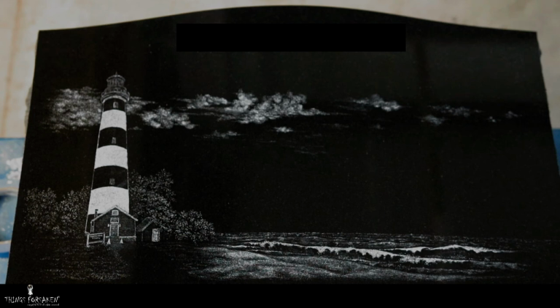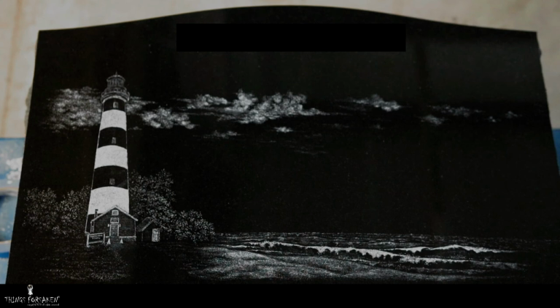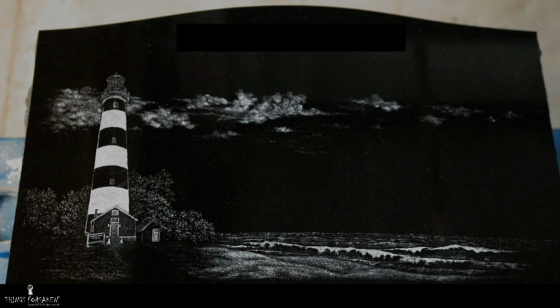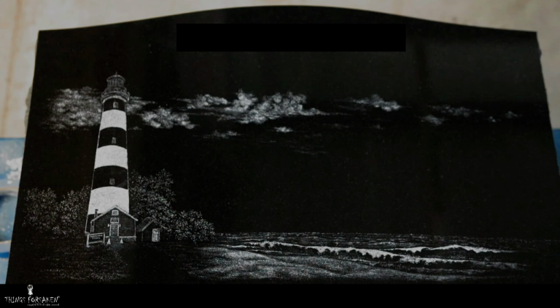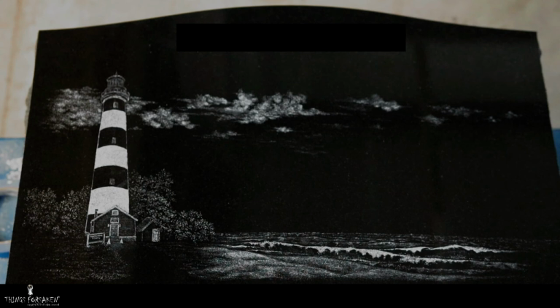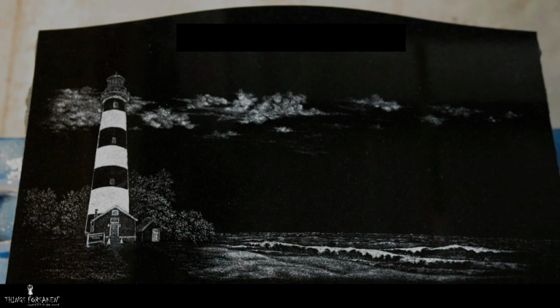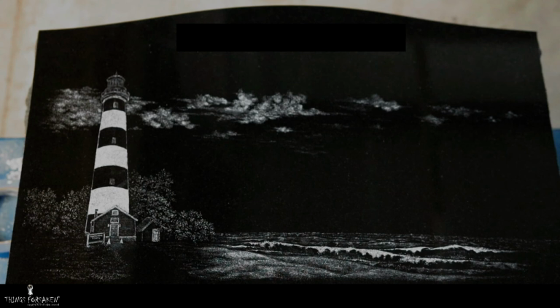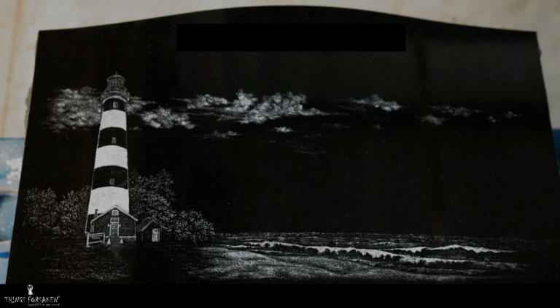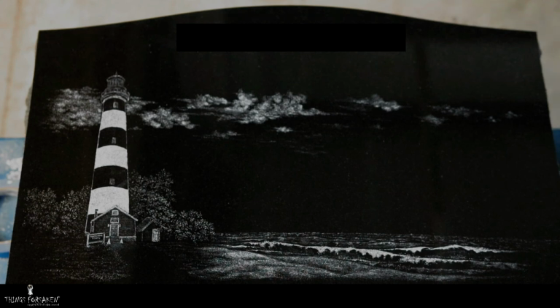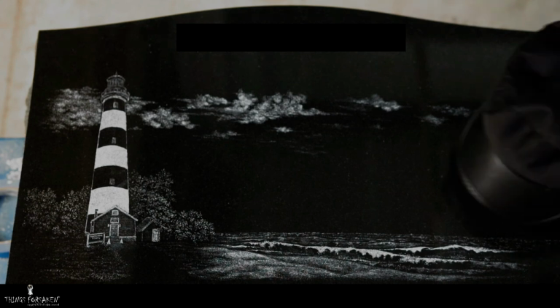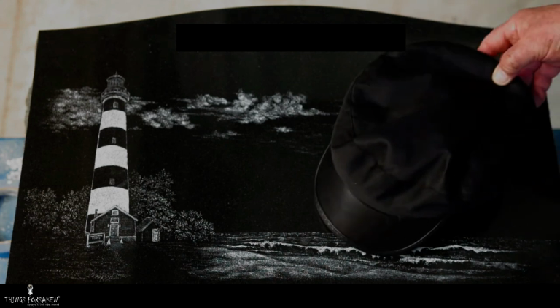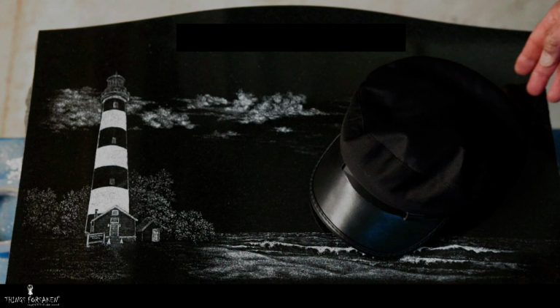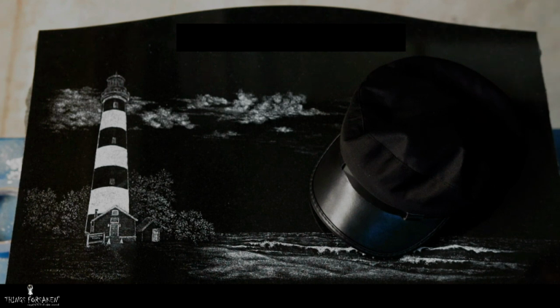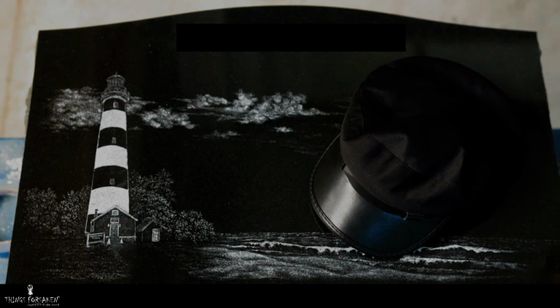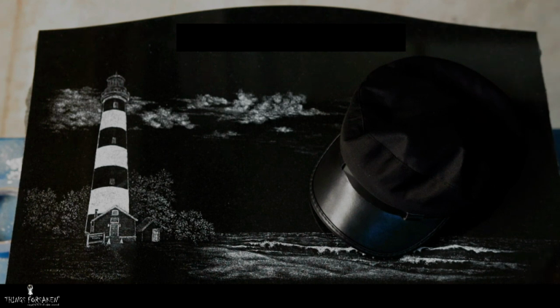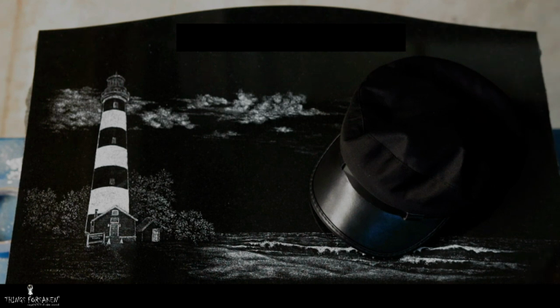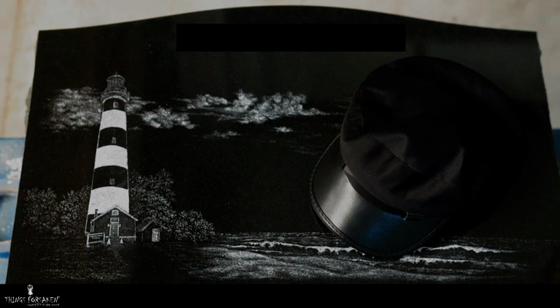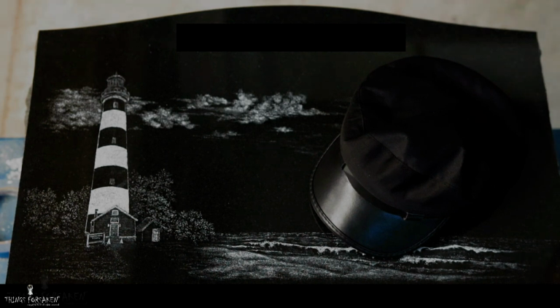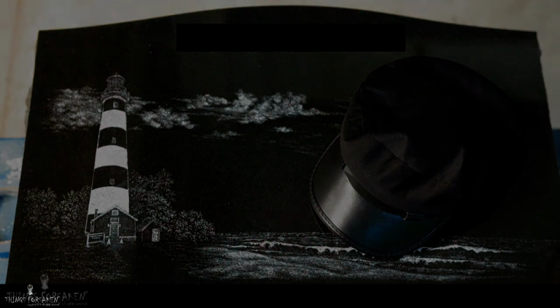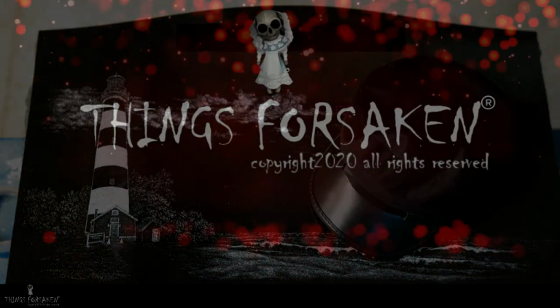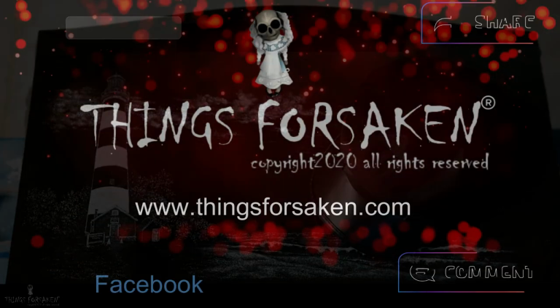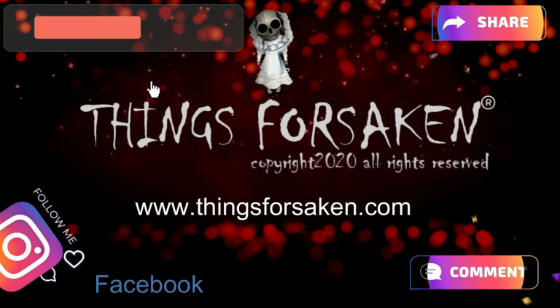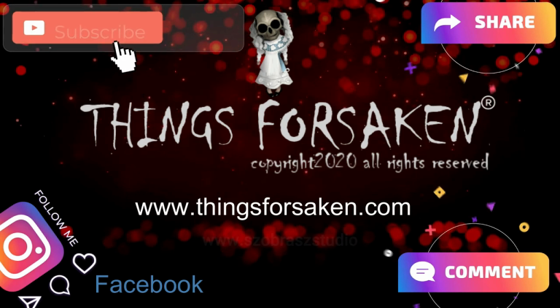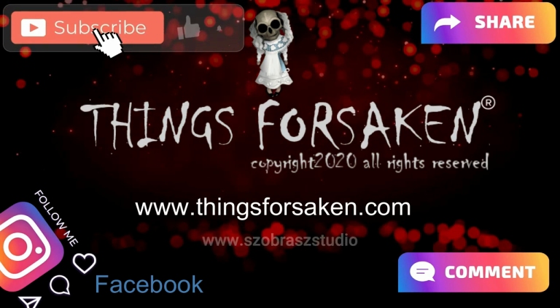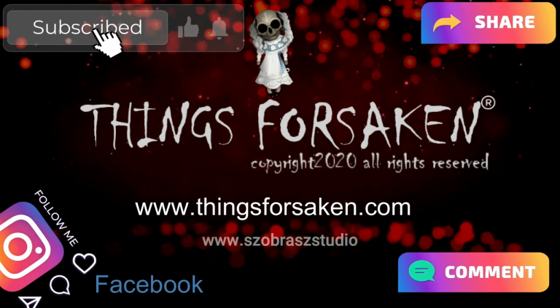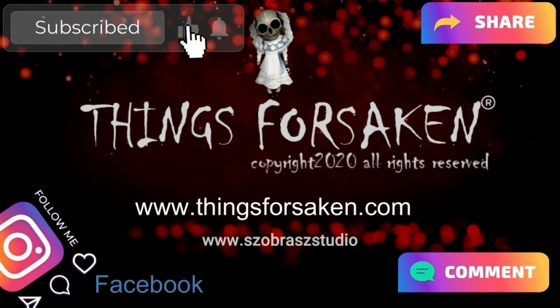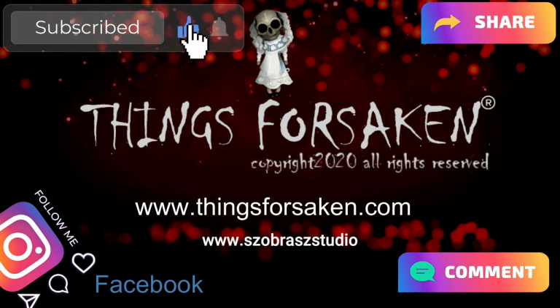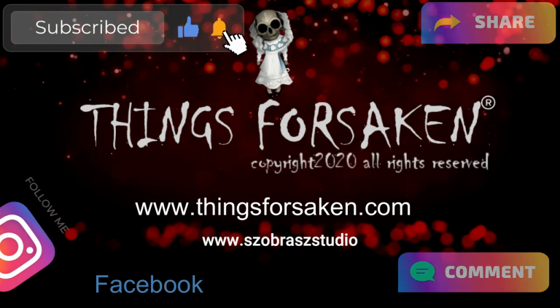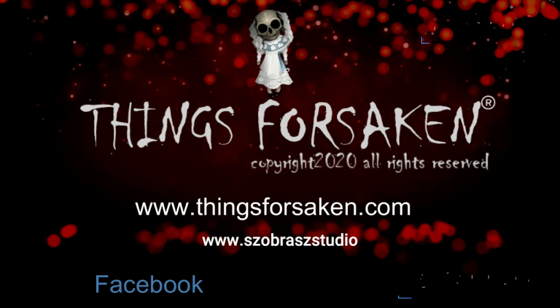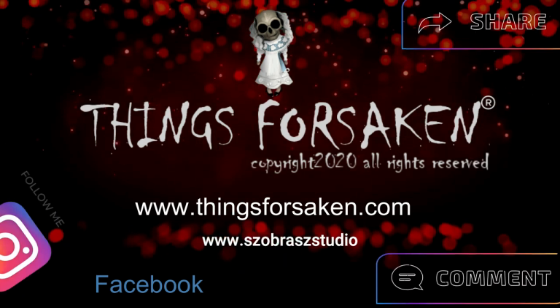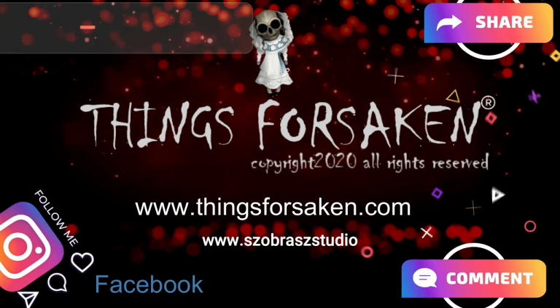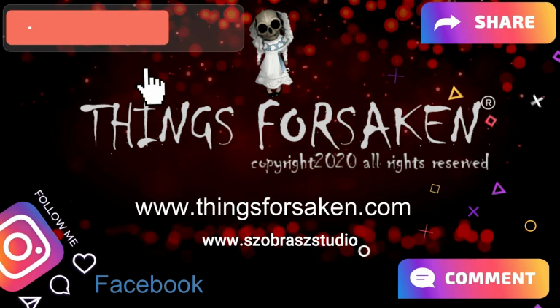We hope you've enjoyed the video and found this informative. This is only one of the services that we offer here at the studio, in the monument industry, and for all art applications. Please remember to subscribe, like, and hit the notification bell.